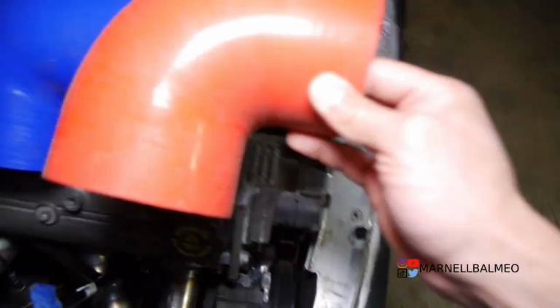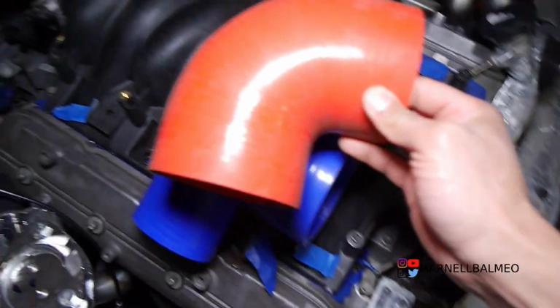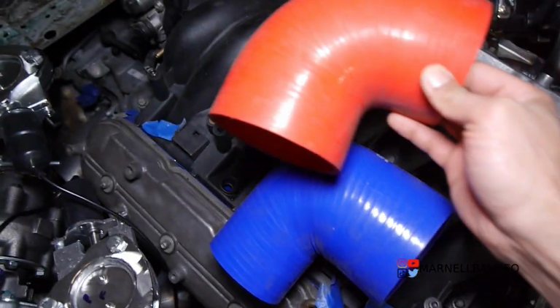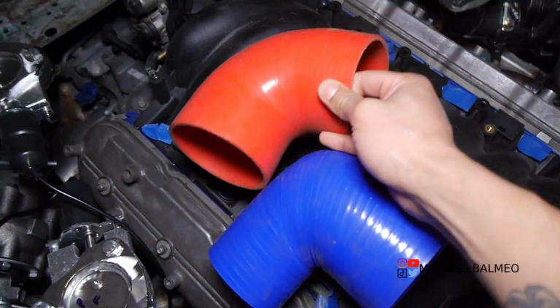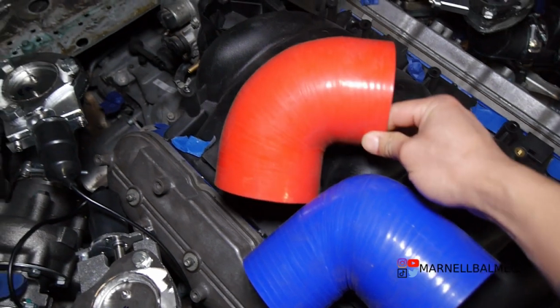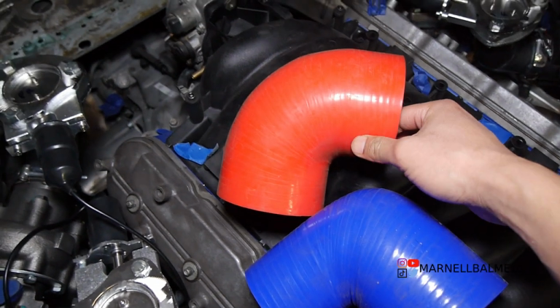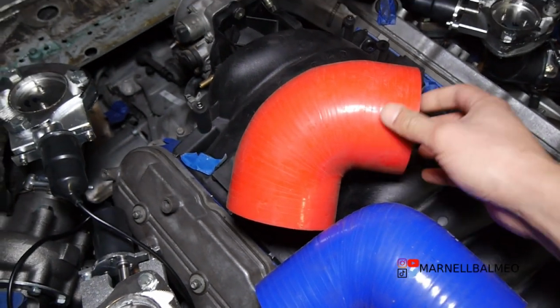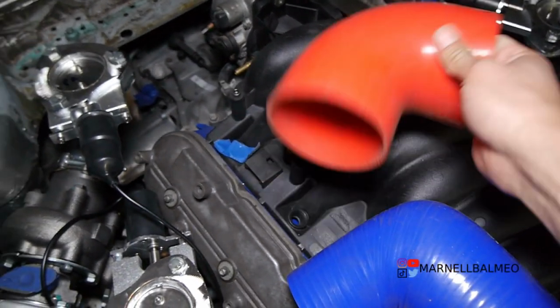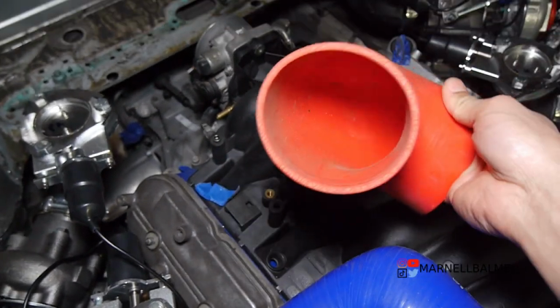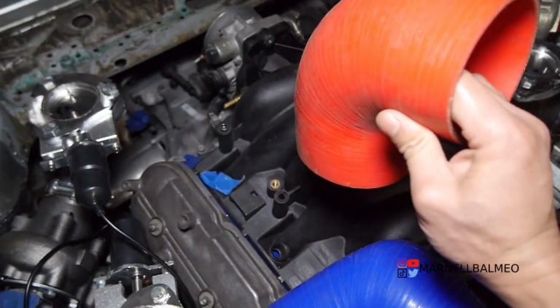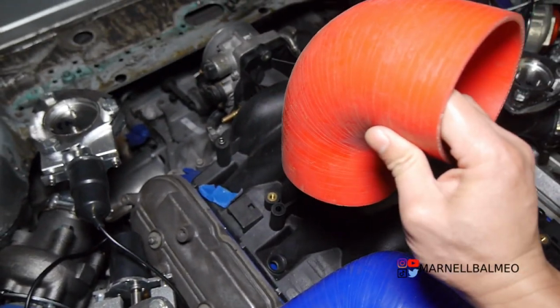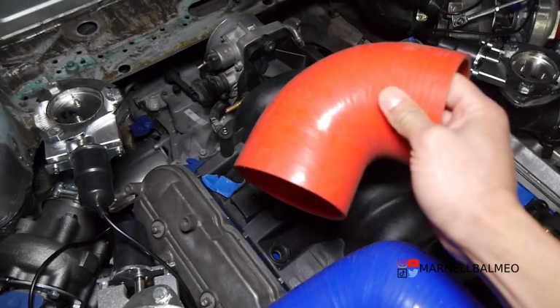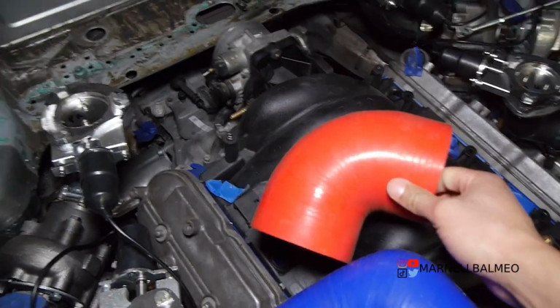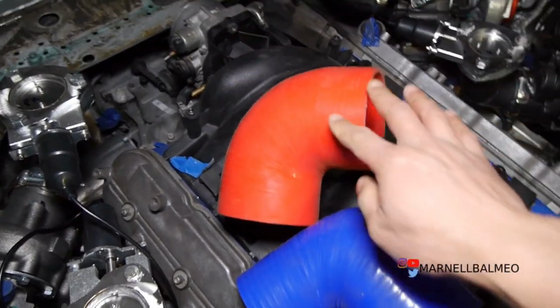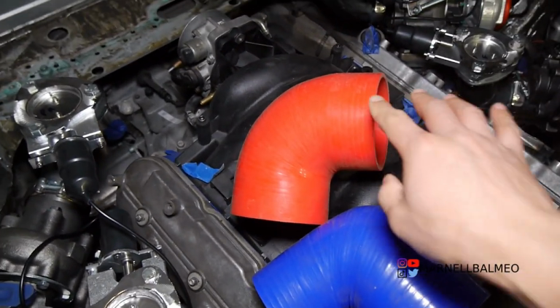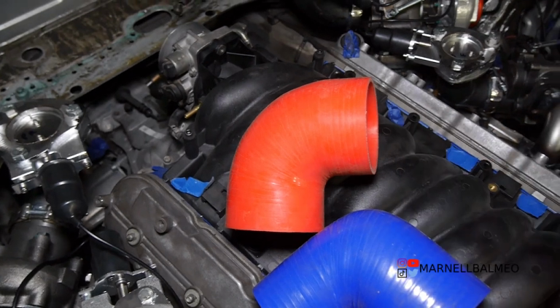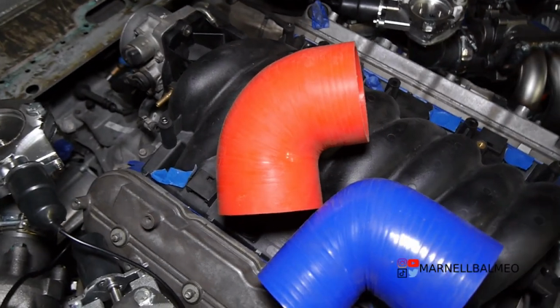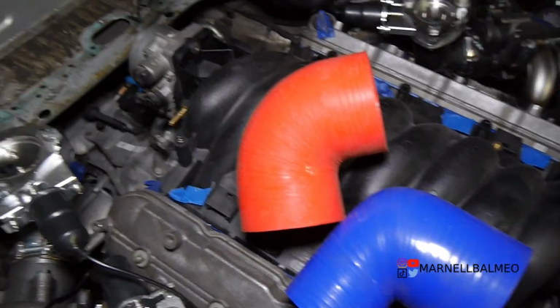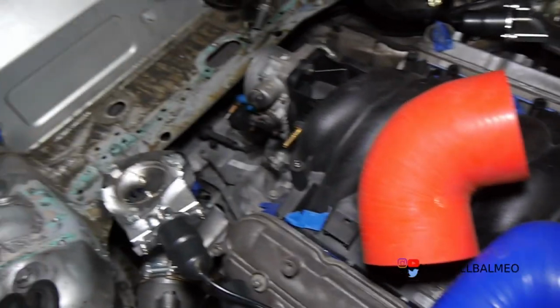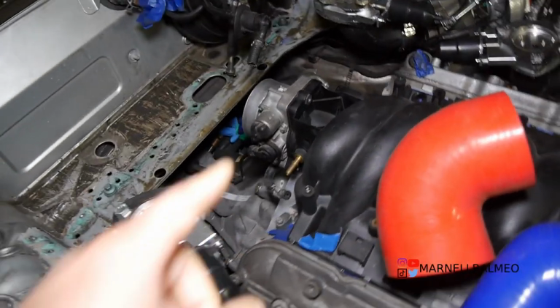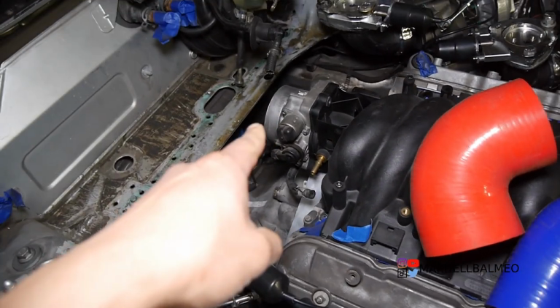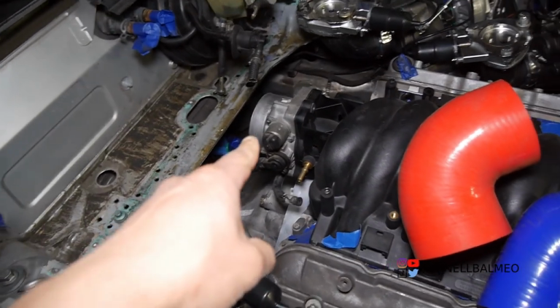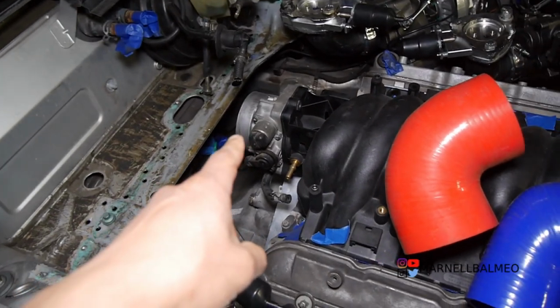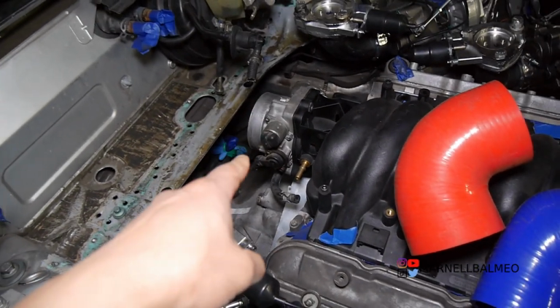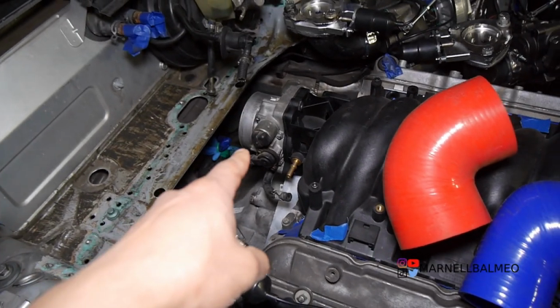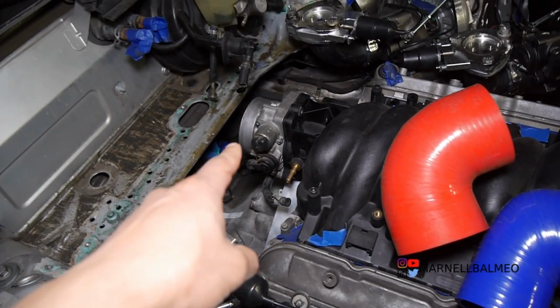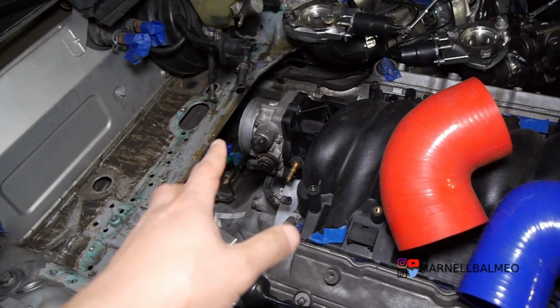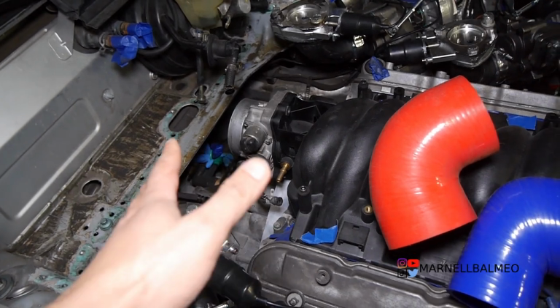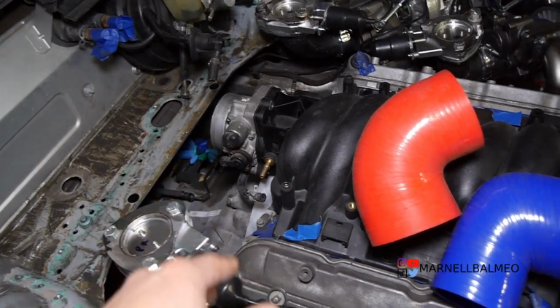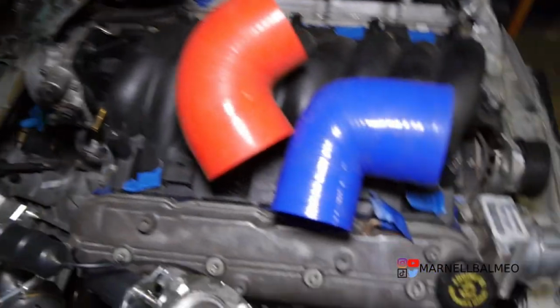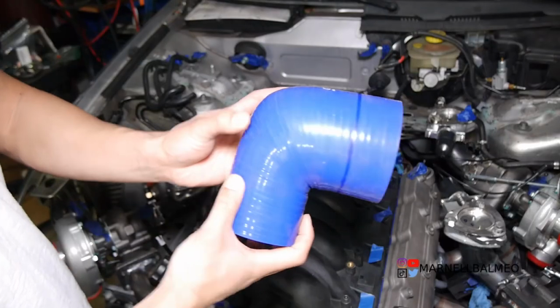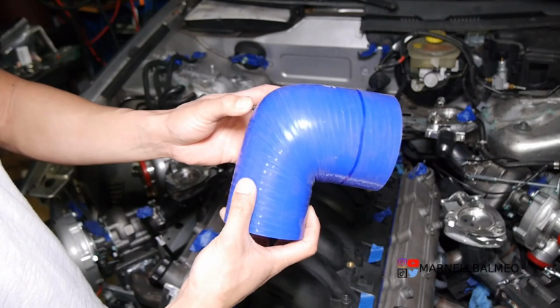I also have a red one — this was a leftover I bought for a four-to-four inch application. This is for a different build, by the way. Come to find out this one isn't exactly four inches — it's slightly smaller, like 3.9 or something like that.